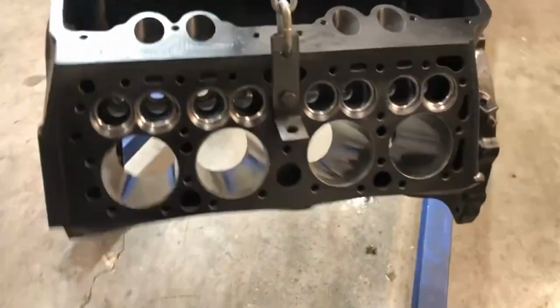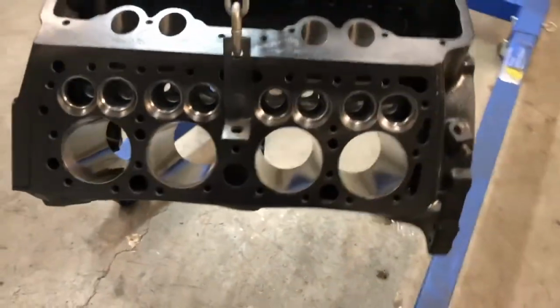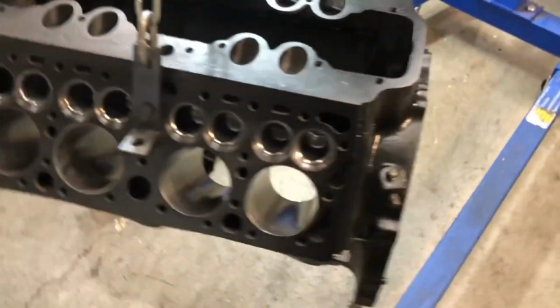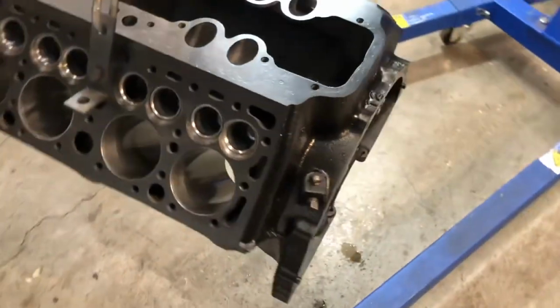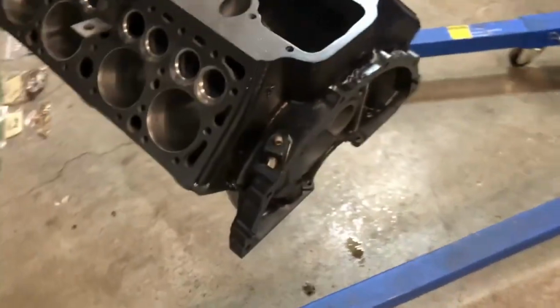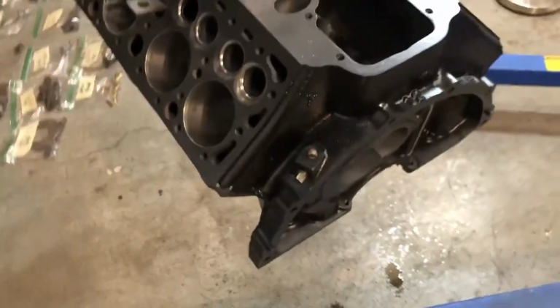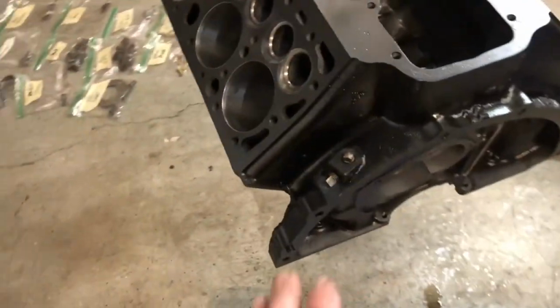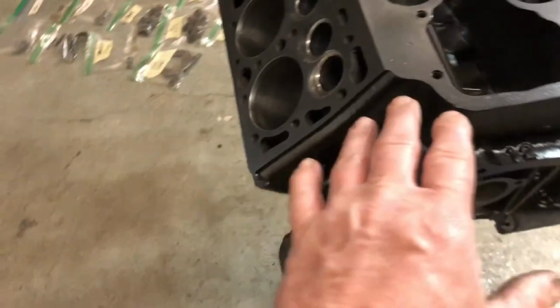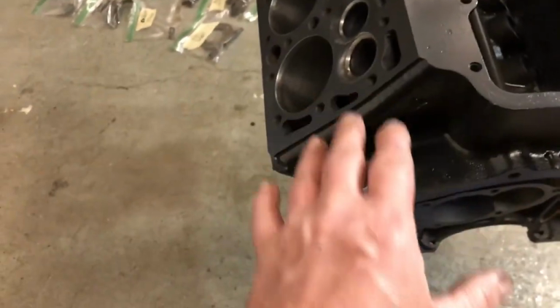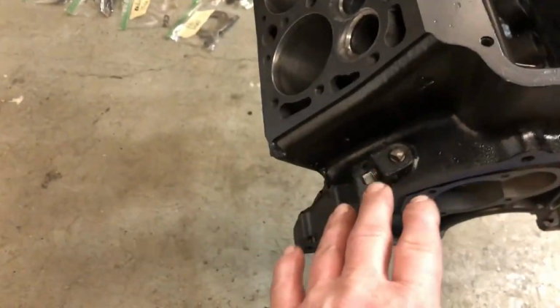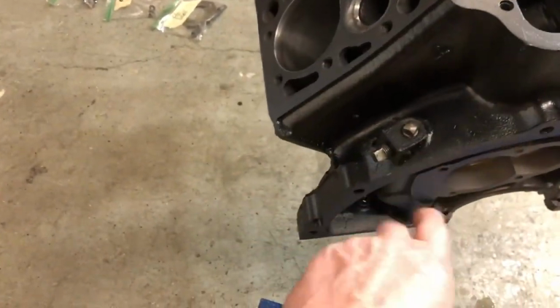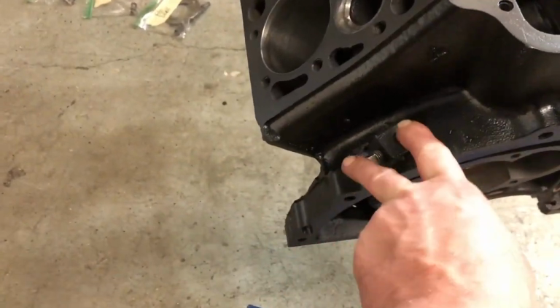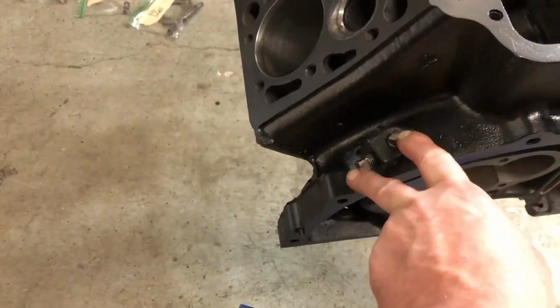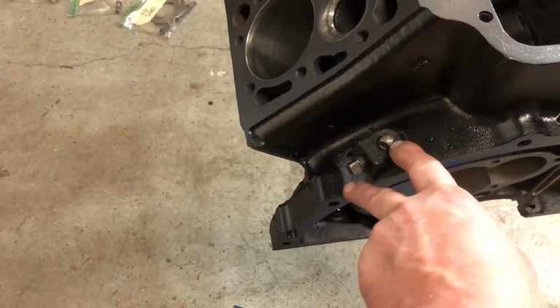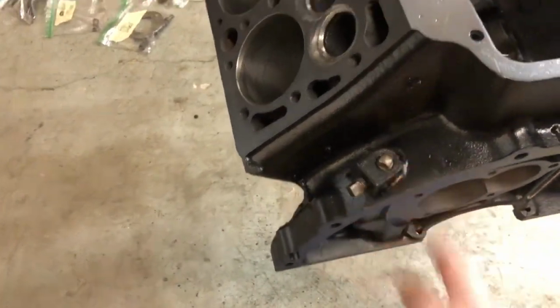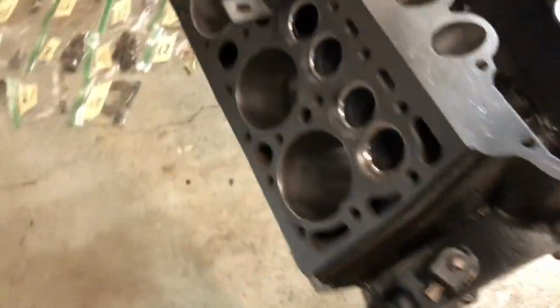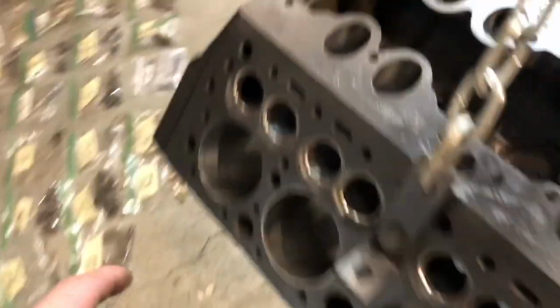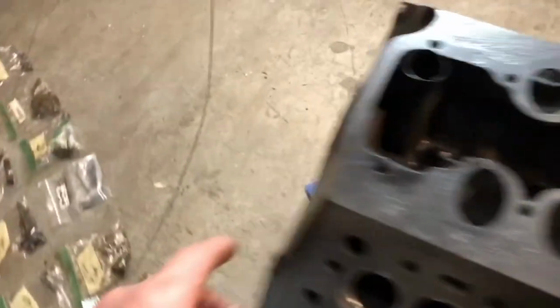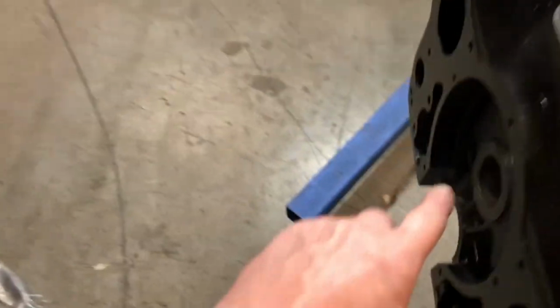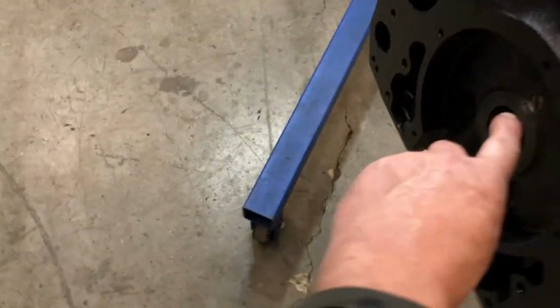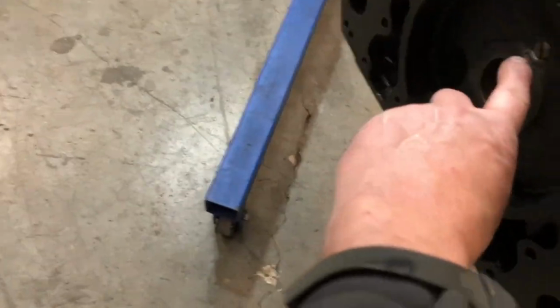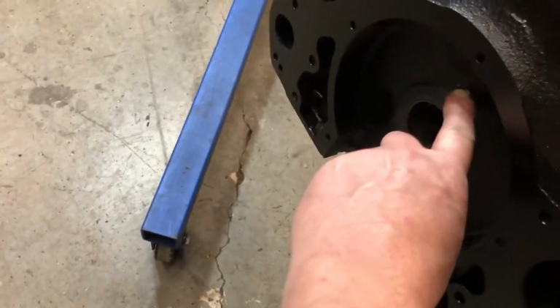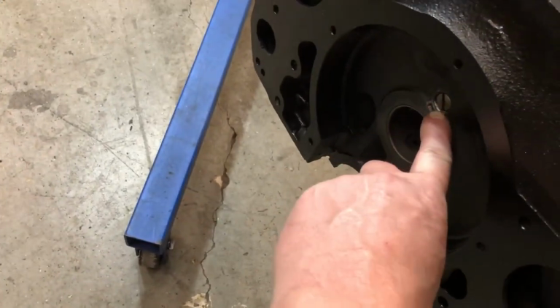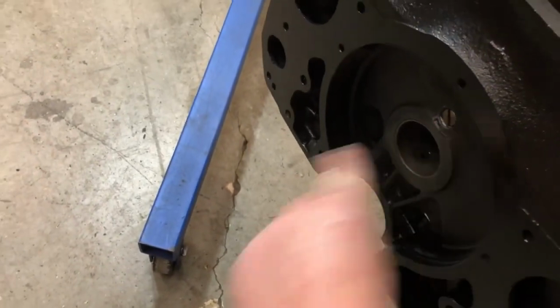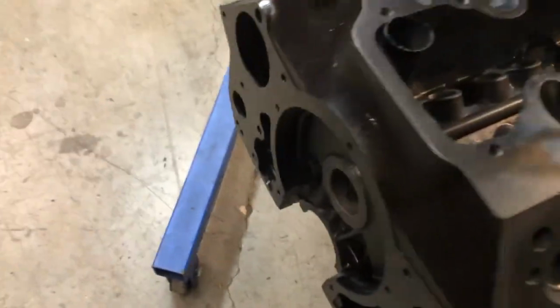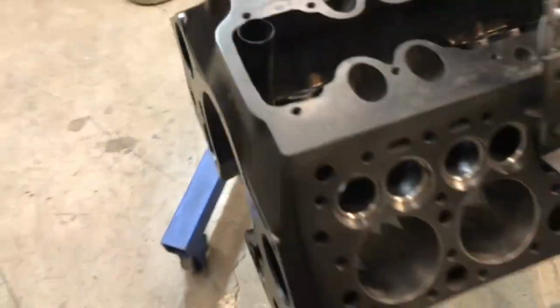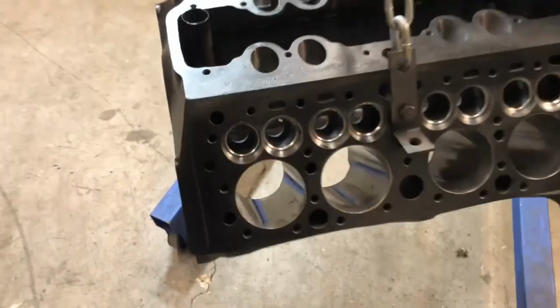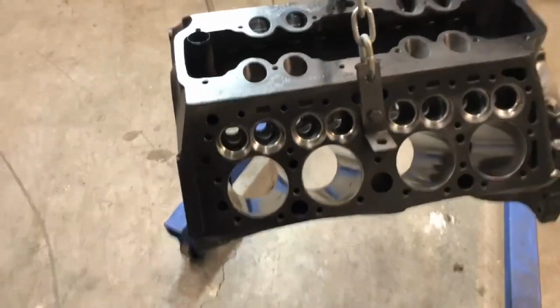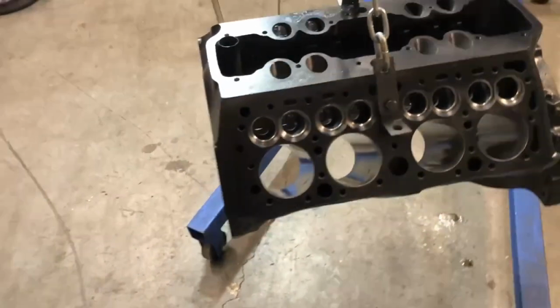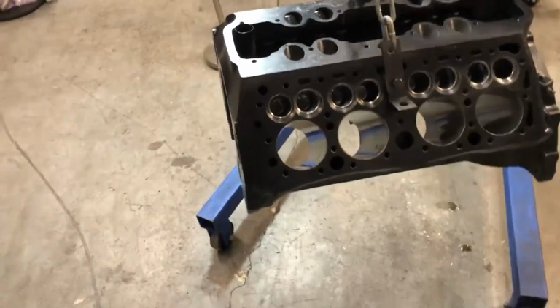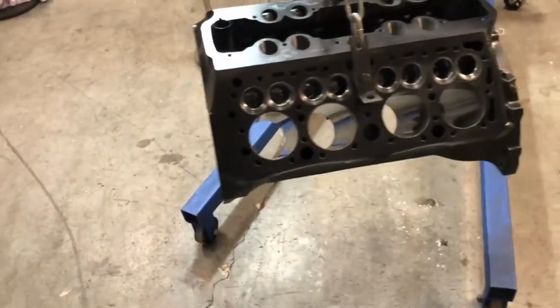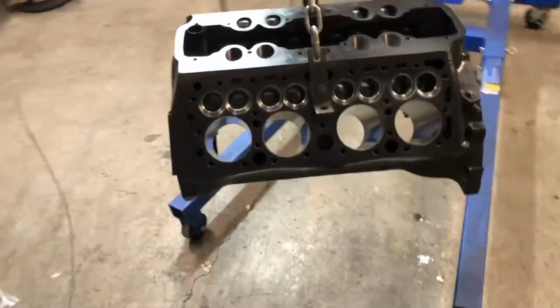But it got it painted nicely. The only thing I've done assembly-wise to this thing is I put the oil plugs in here and I put the front galley plug in here, just to keep any kind of debris out of the oil passages.